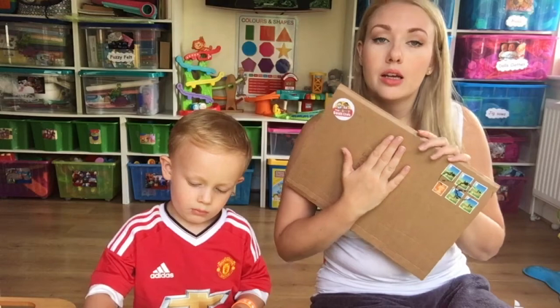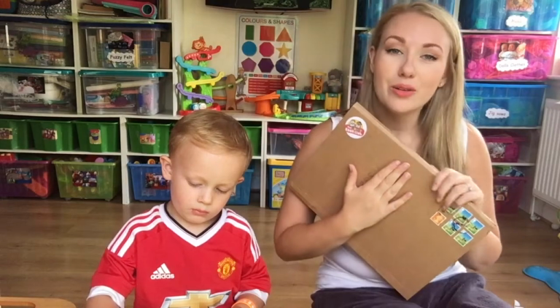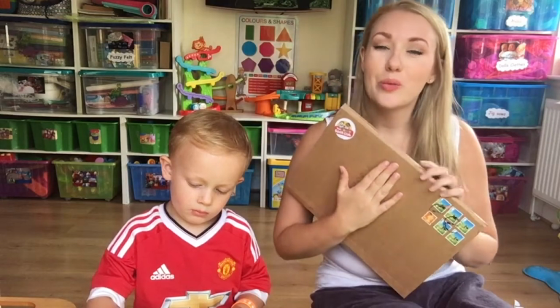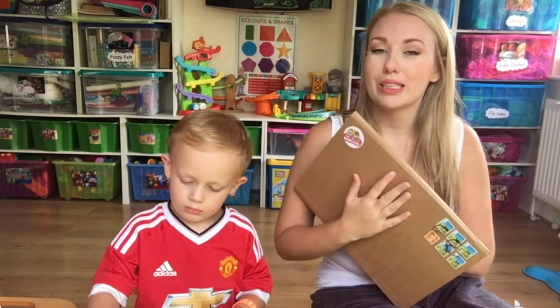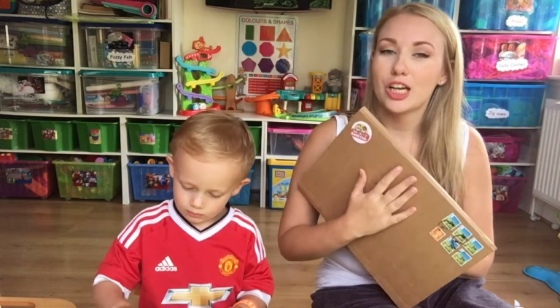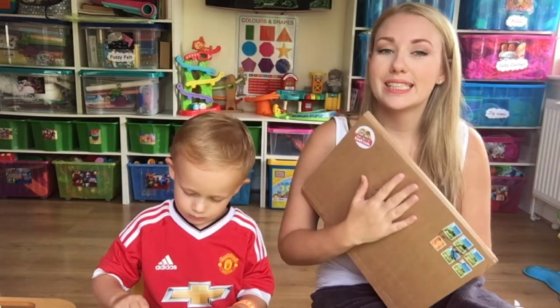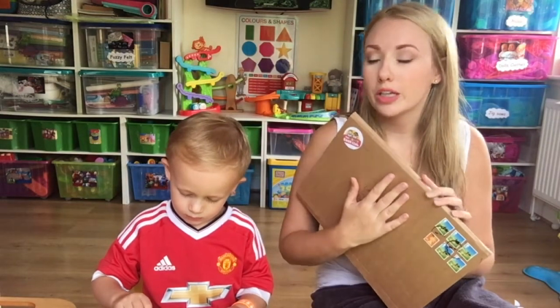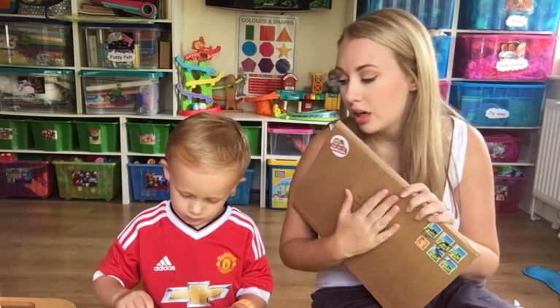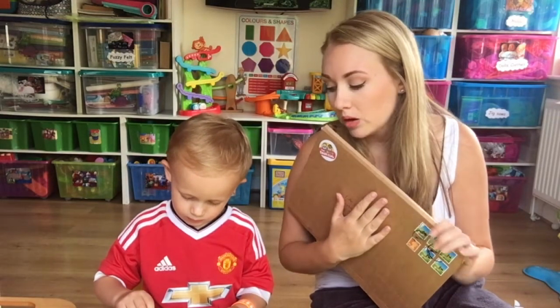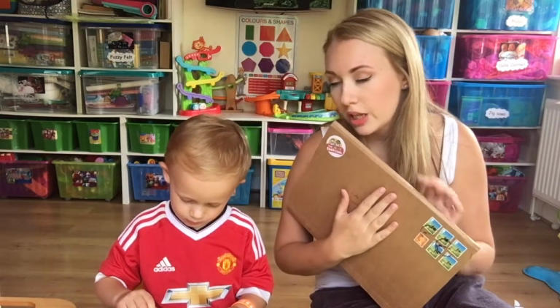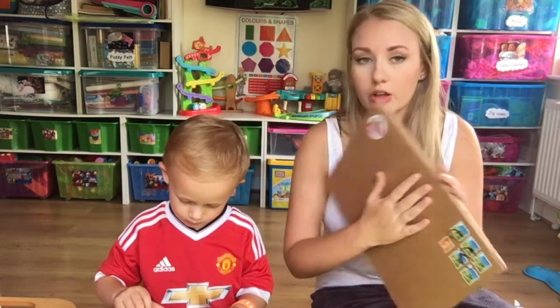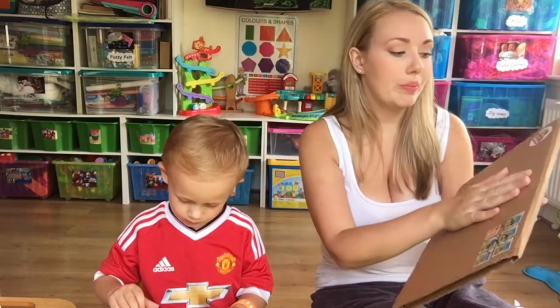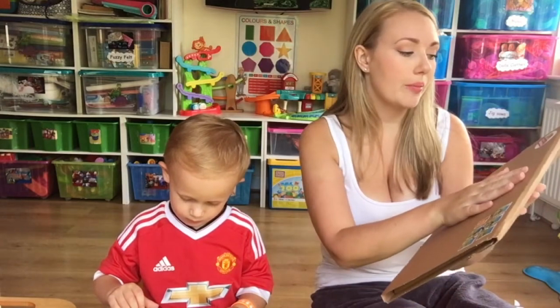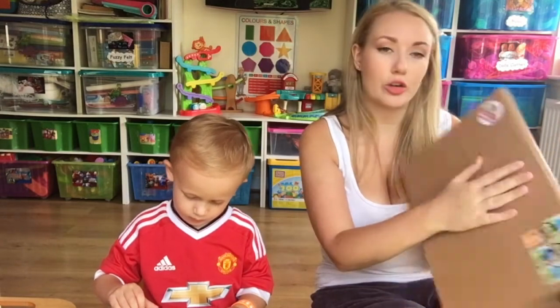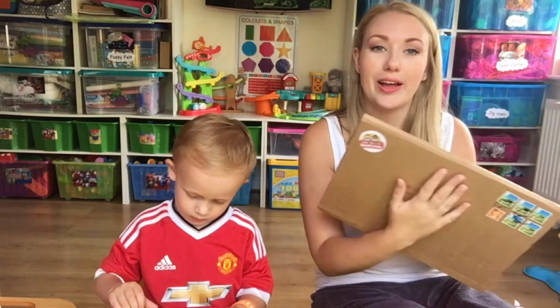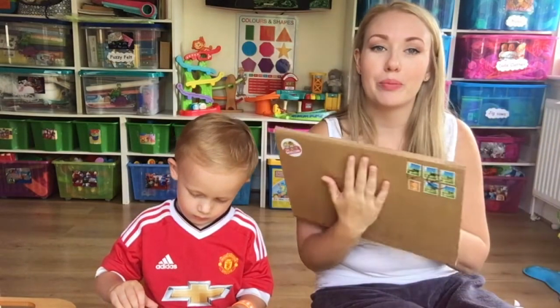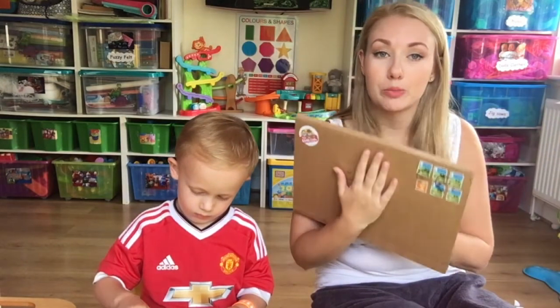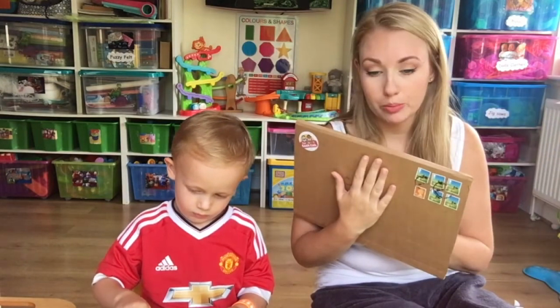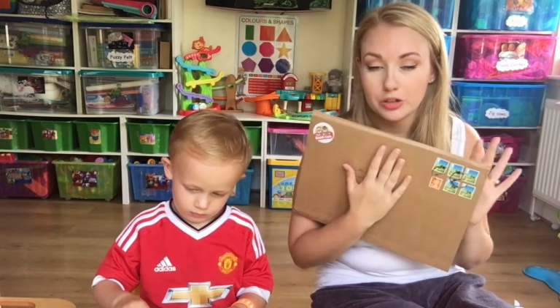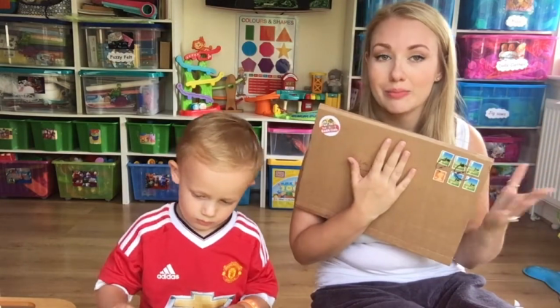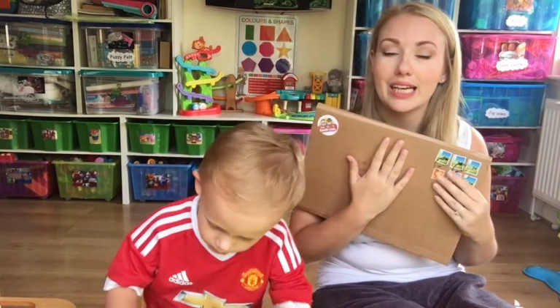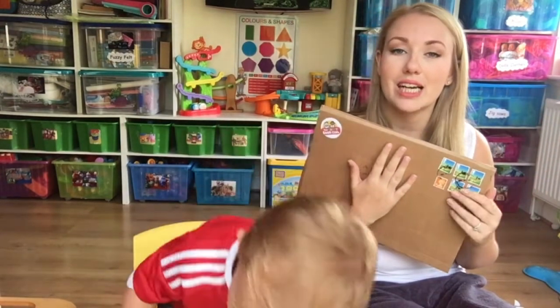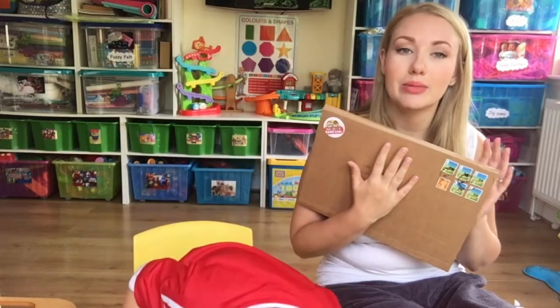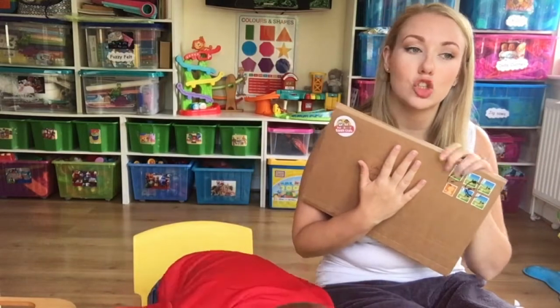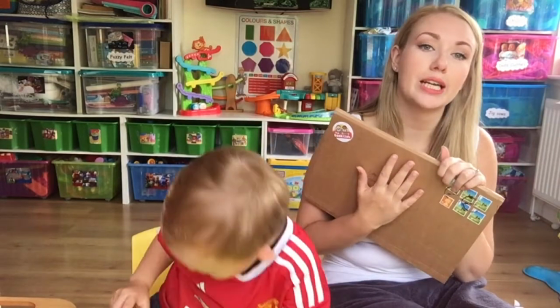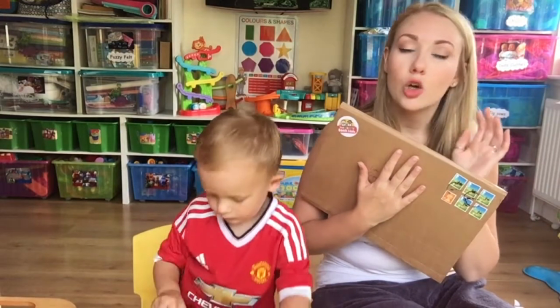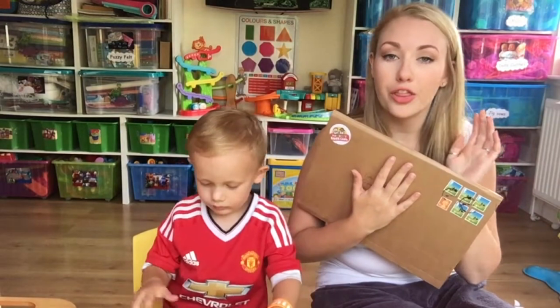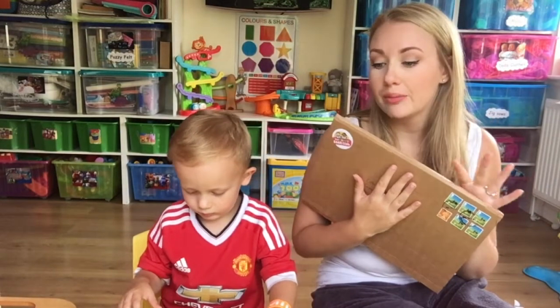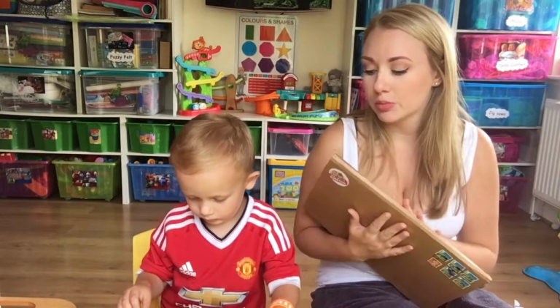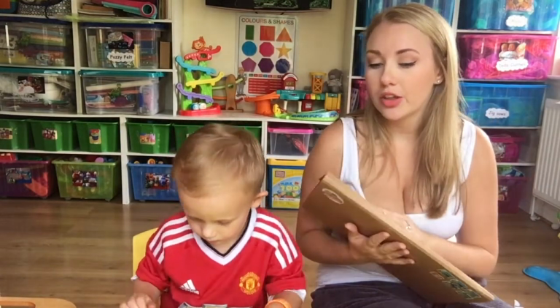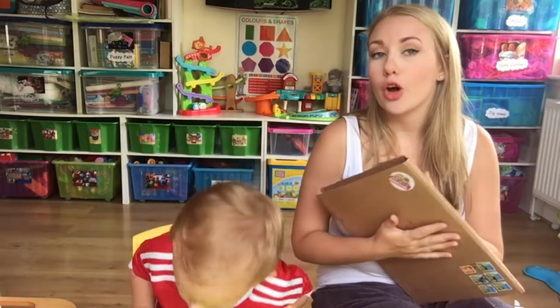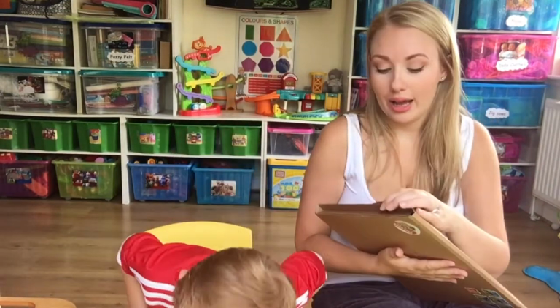Hi everyone and welcome back to my channel. Today we are going to be unboxing the Happy Book Club subscription box. You can get this monthly and inside are some lovely stories with a theme for each month.